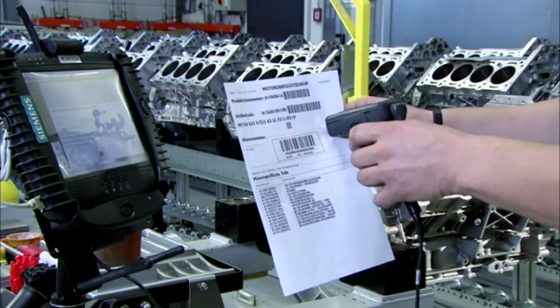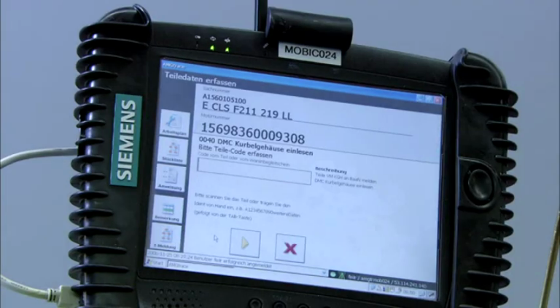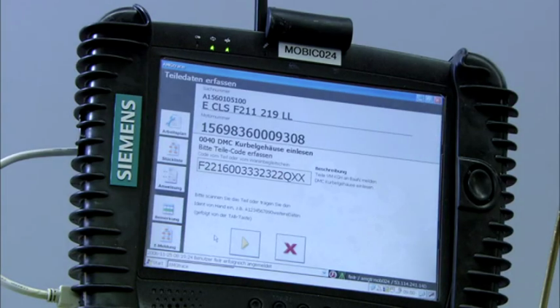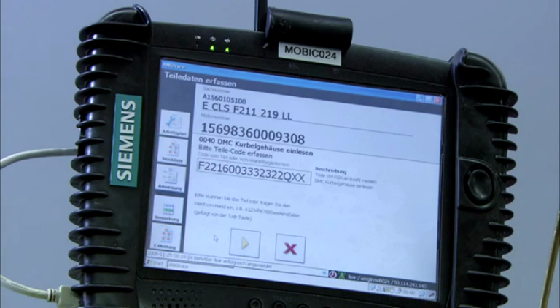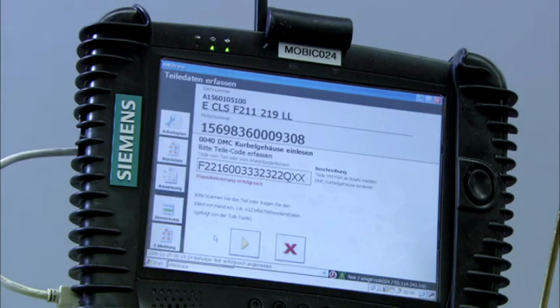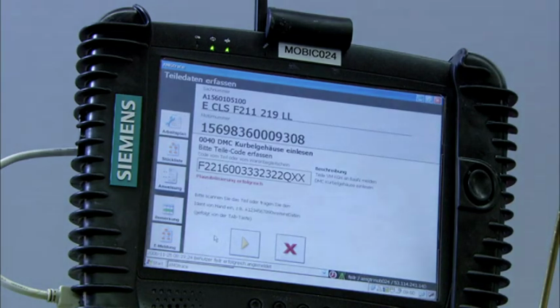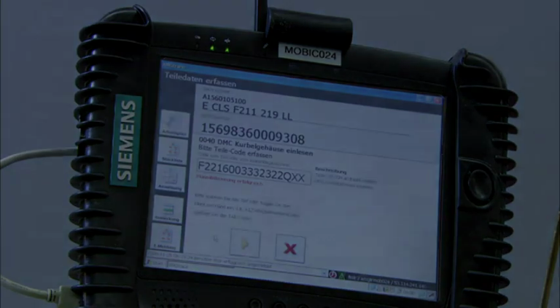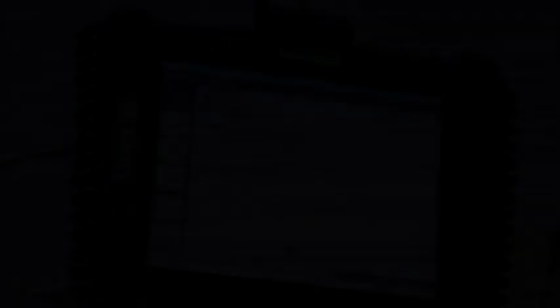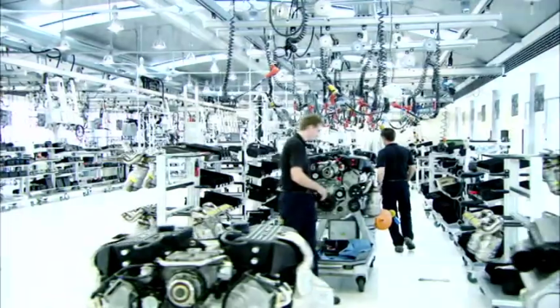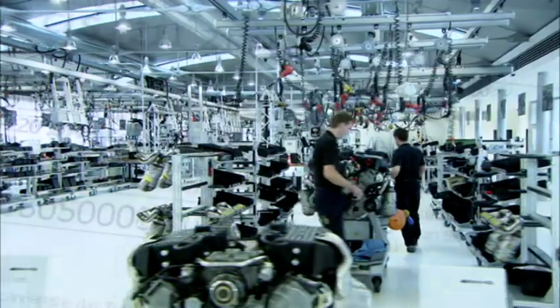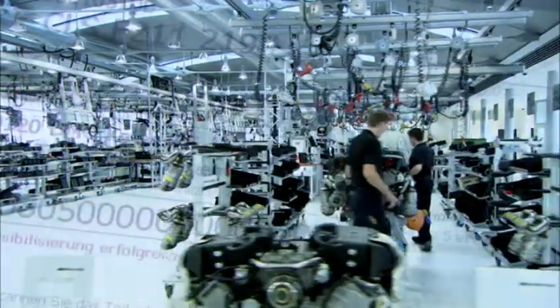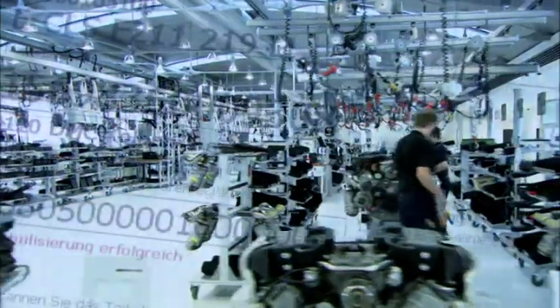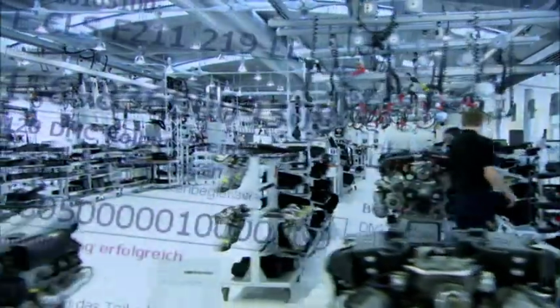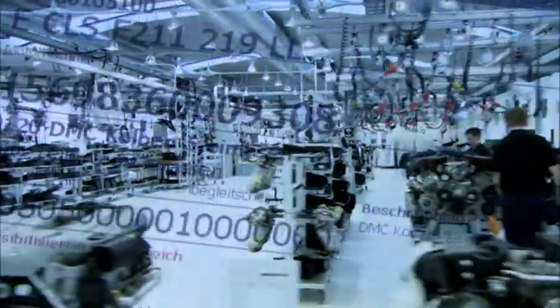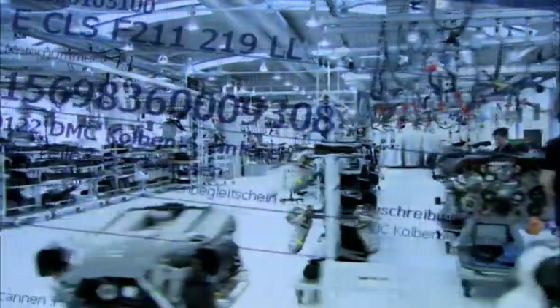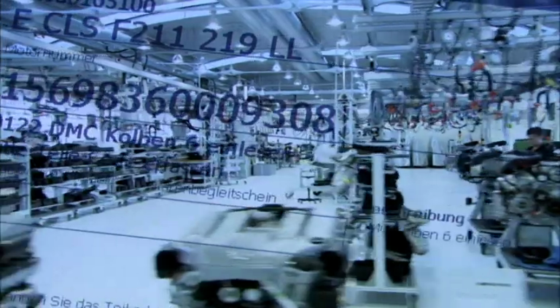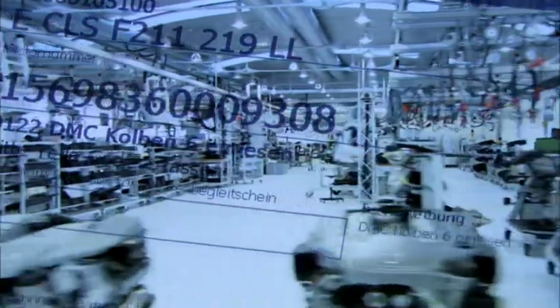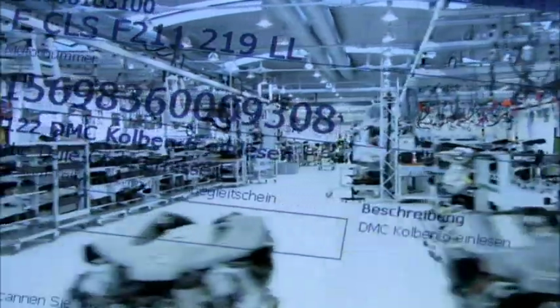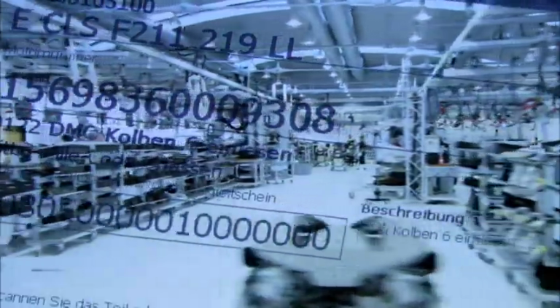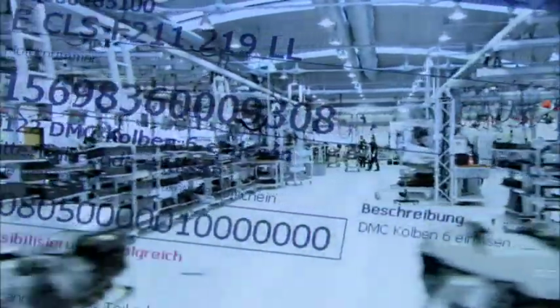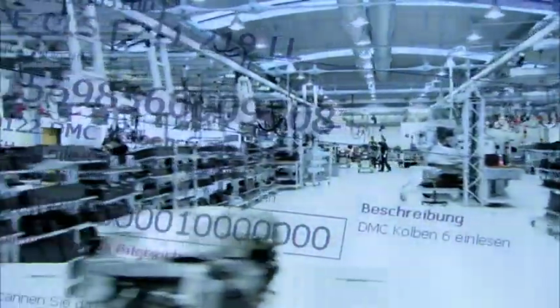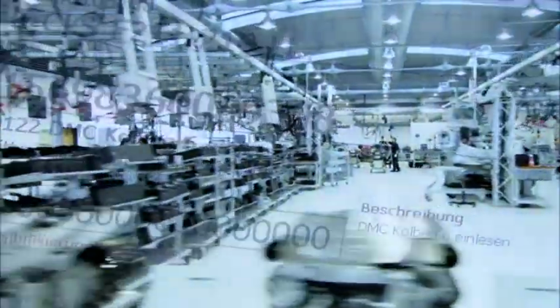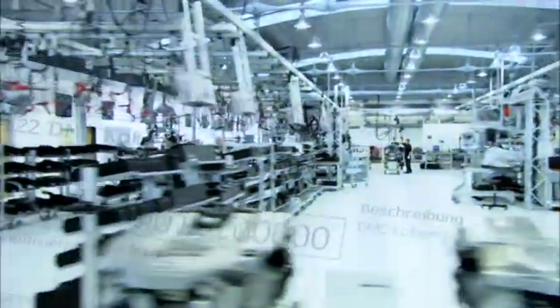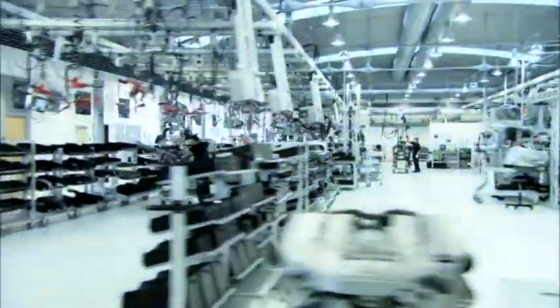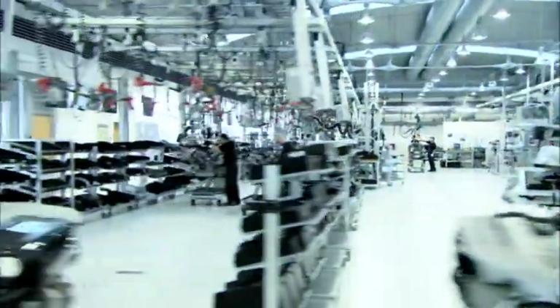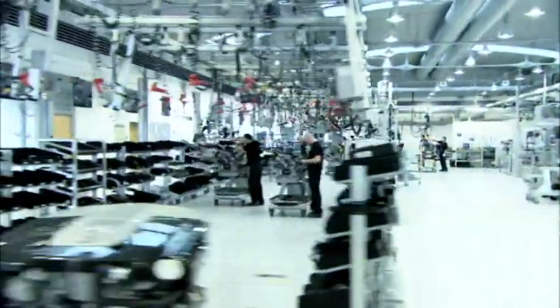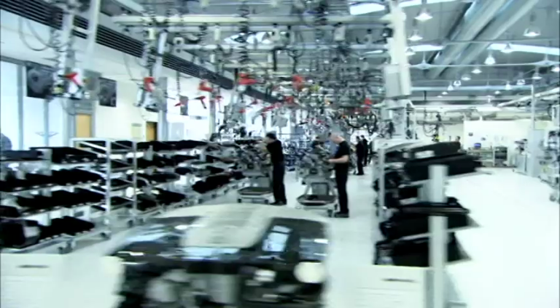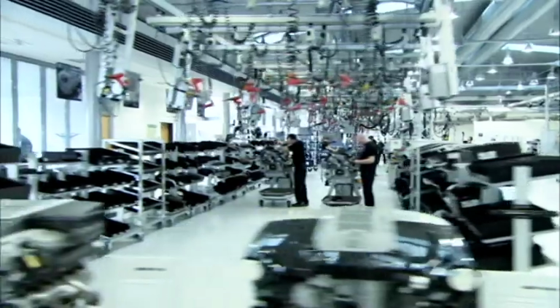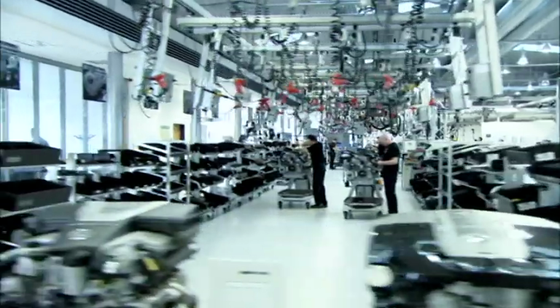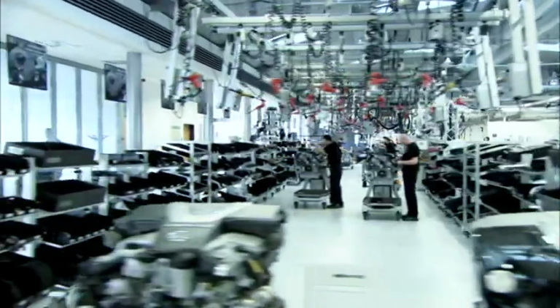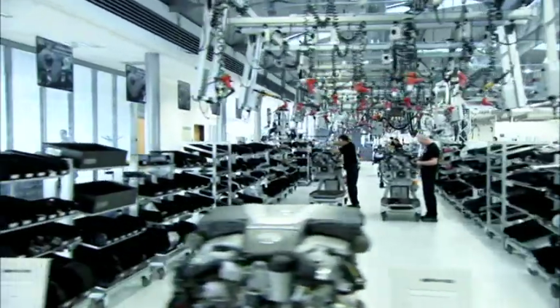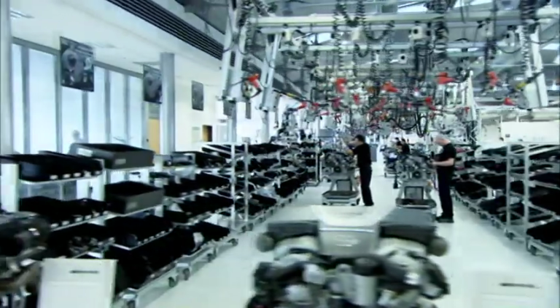Data for each engine block is scanned into a computer. The AMG tracing system electronically tracks each phase of the engine's creation. Each and every component is registered and can be identified later if necessary.